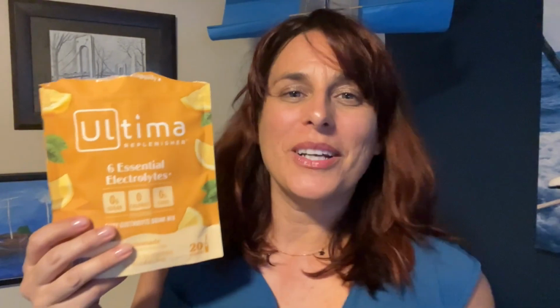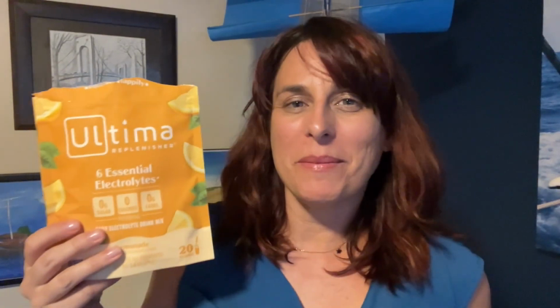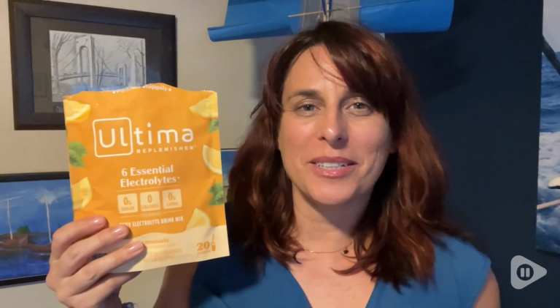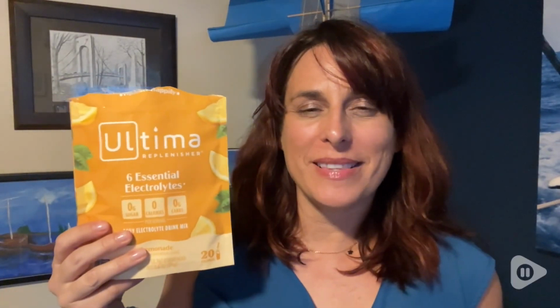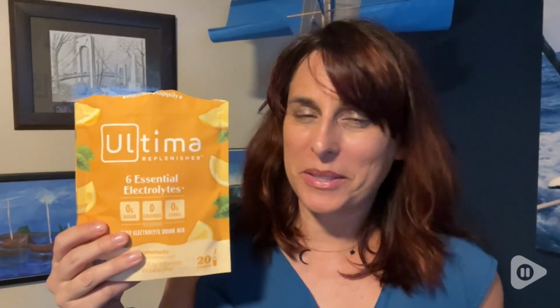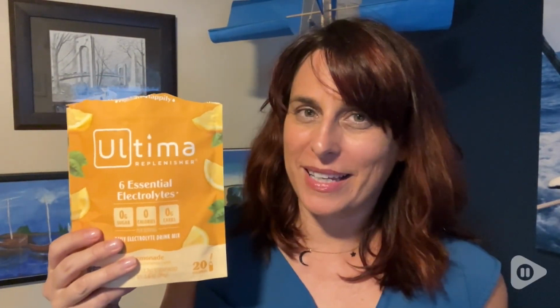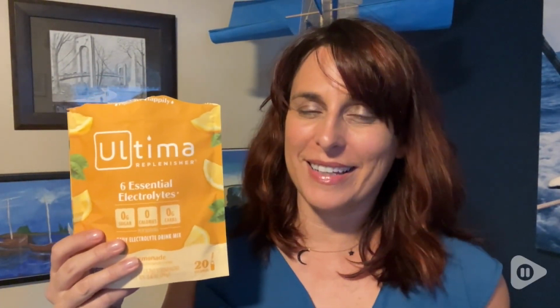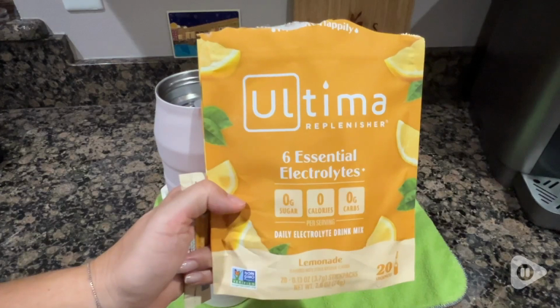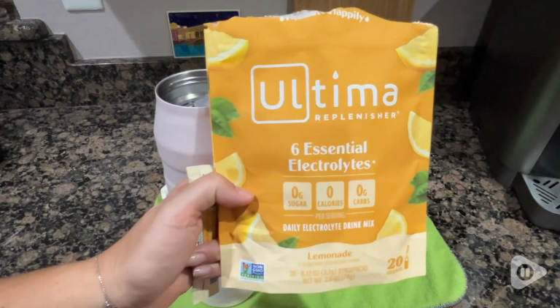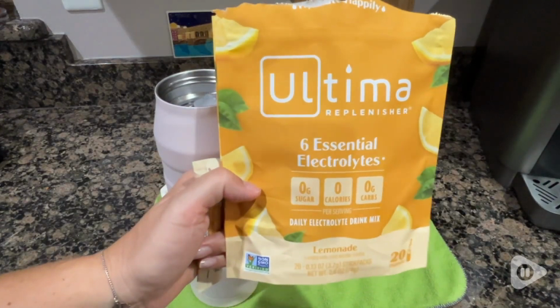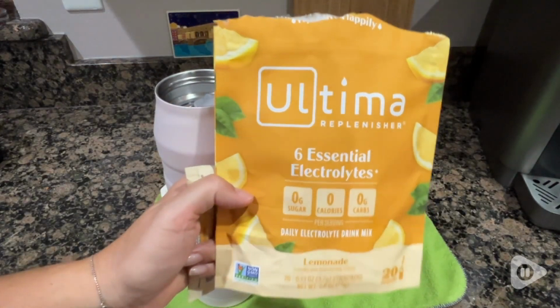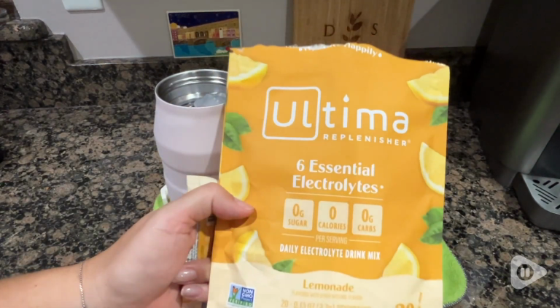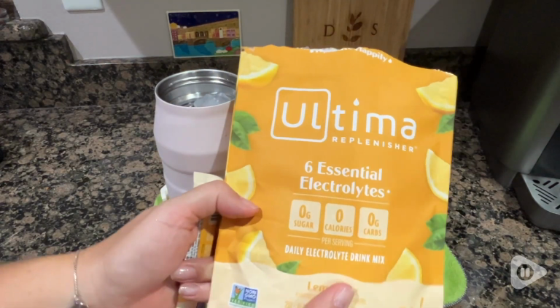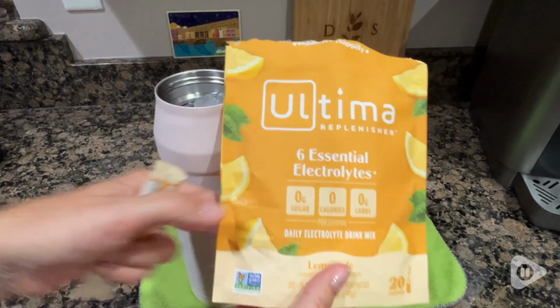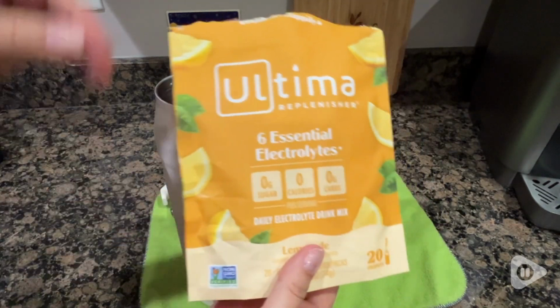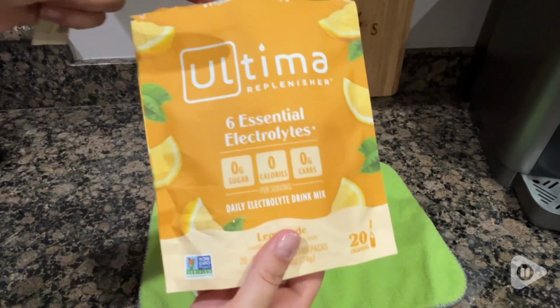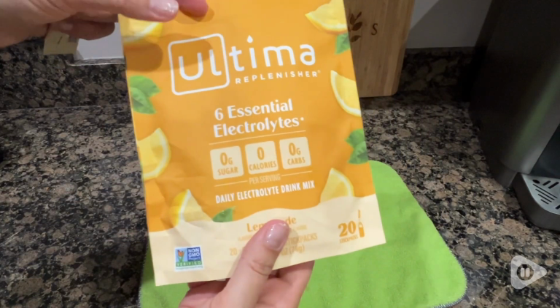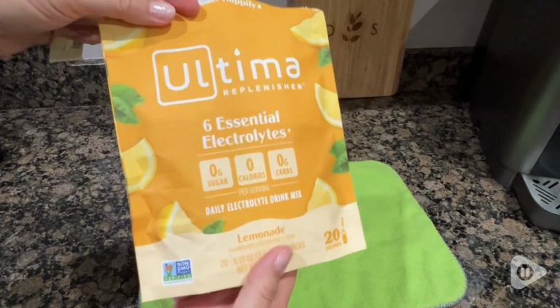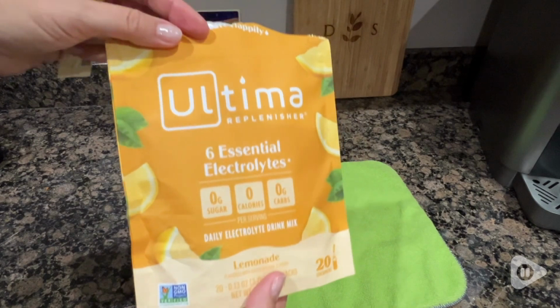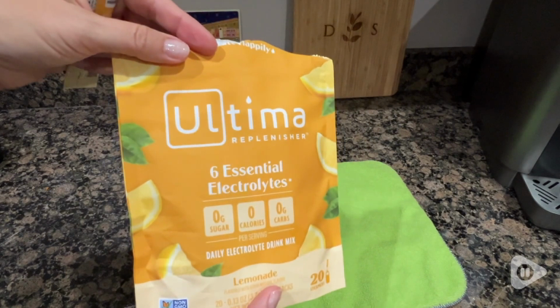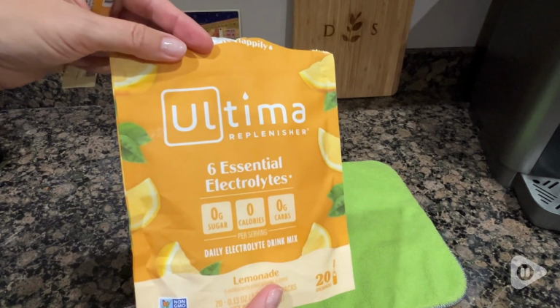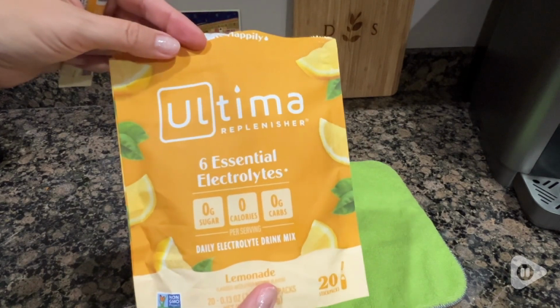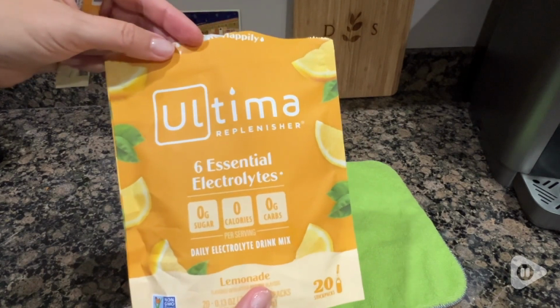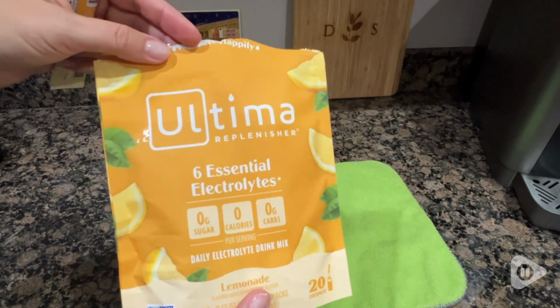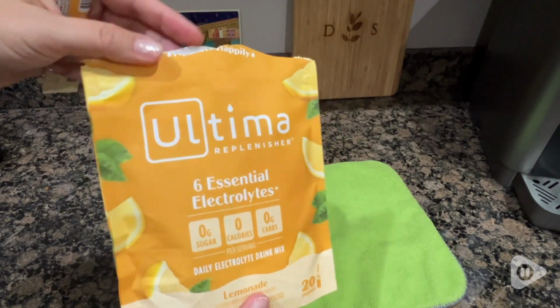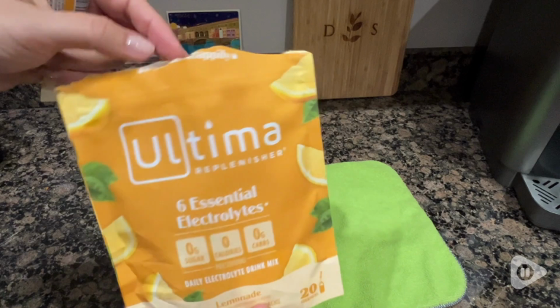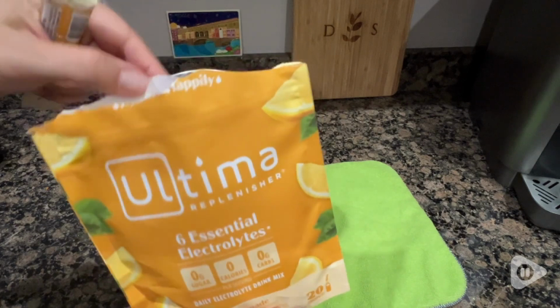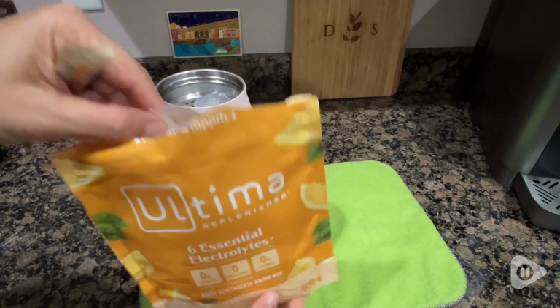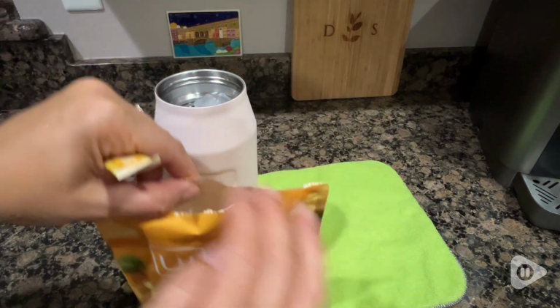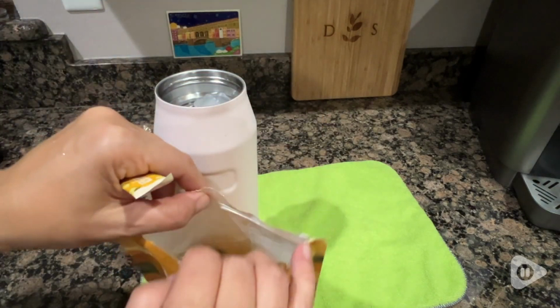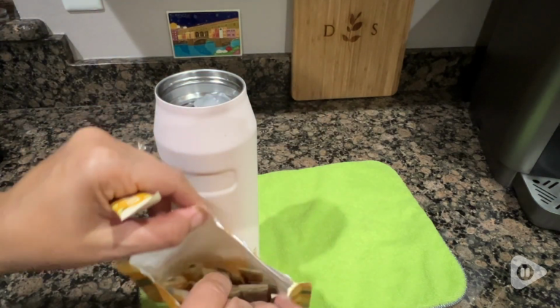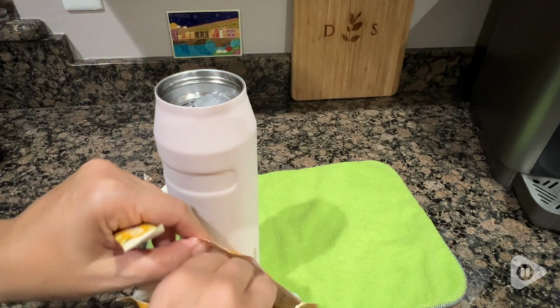Hello, I'm Sarah with WTI. Remember what lemonade tasted like when you were a kid? That's exactly what this drink mix tastes like. It's from Ultima — it's the Ultima Replenisher in the lemonade flavor.